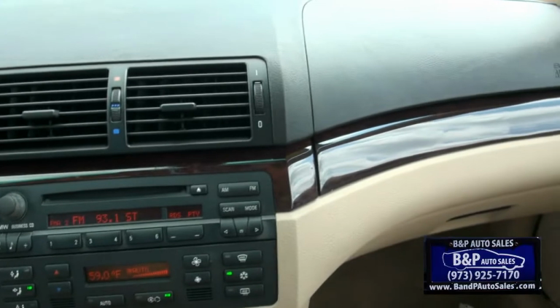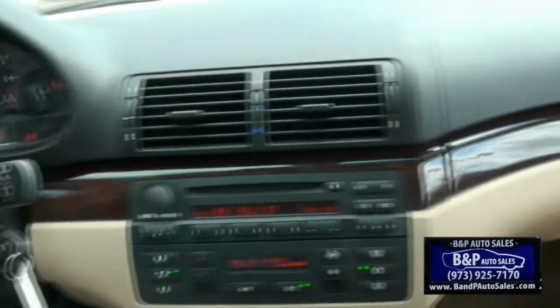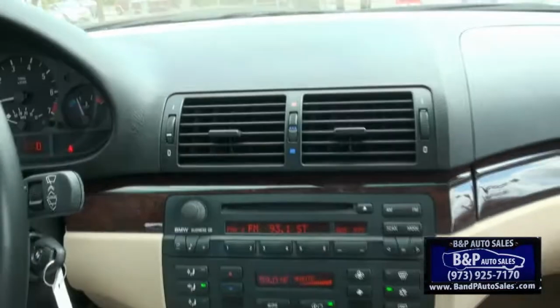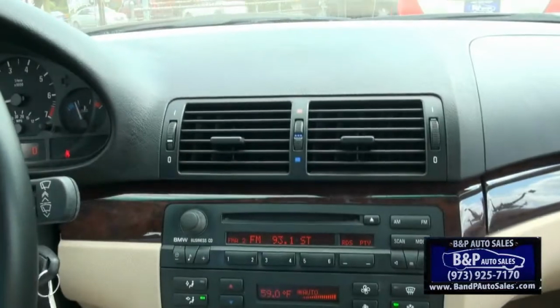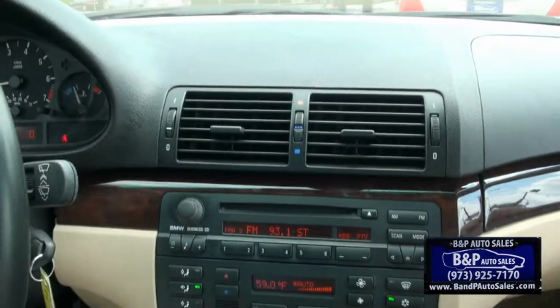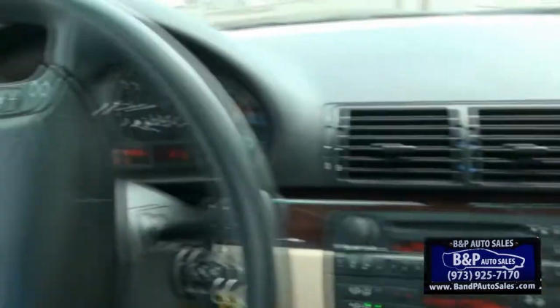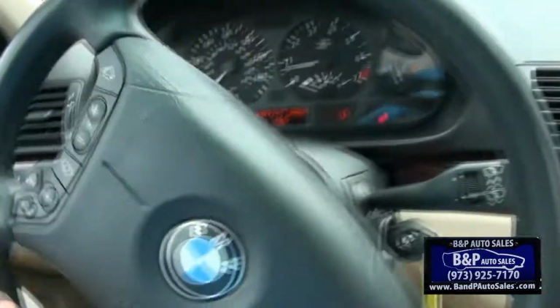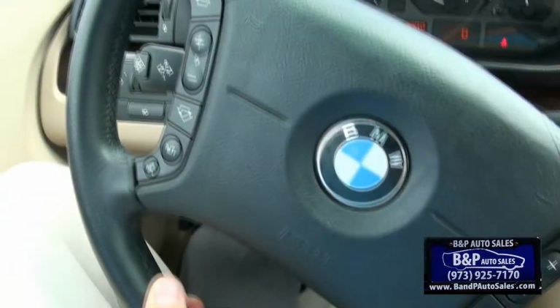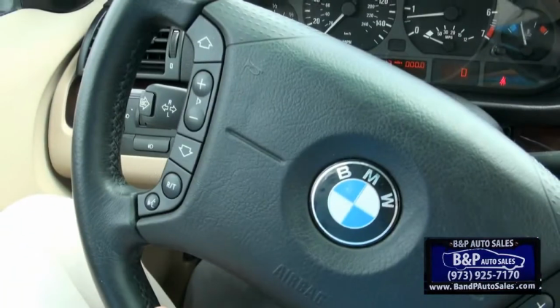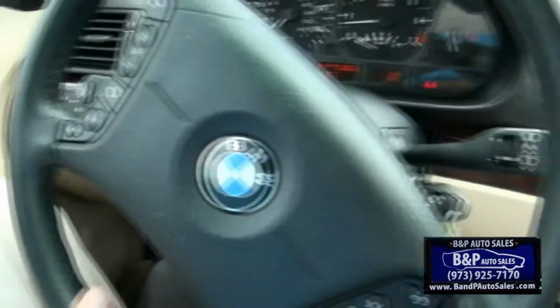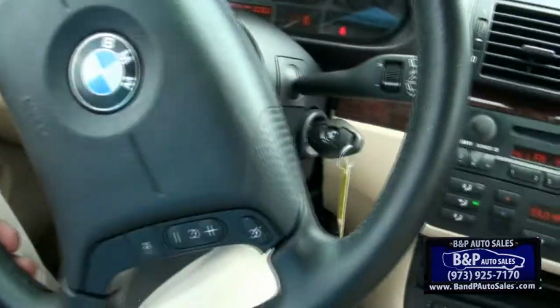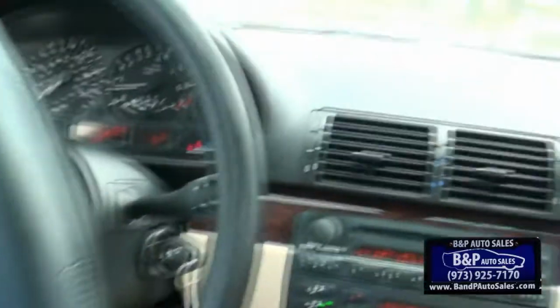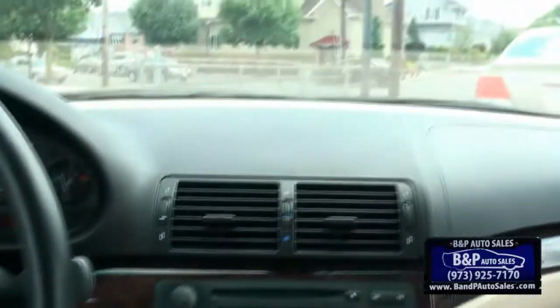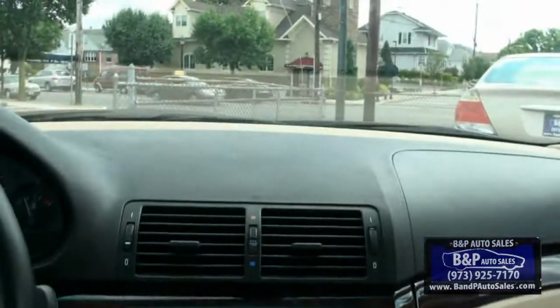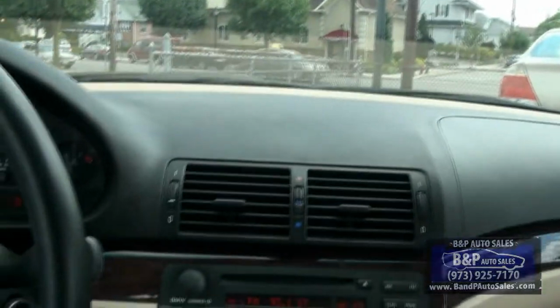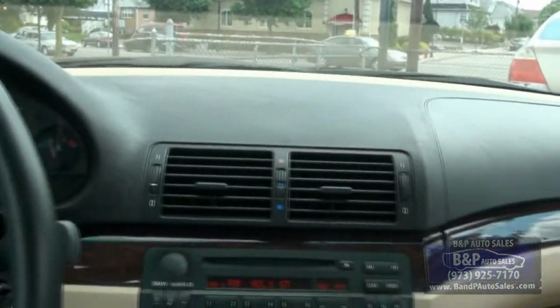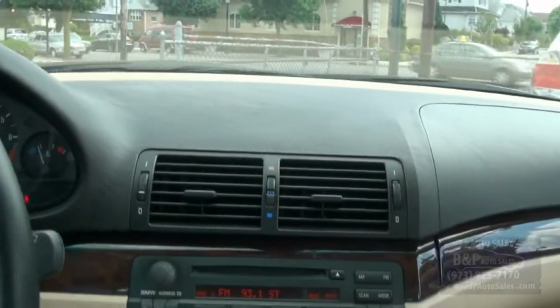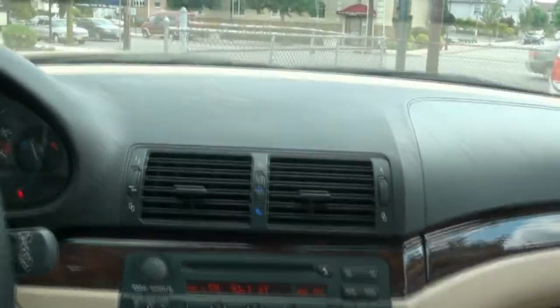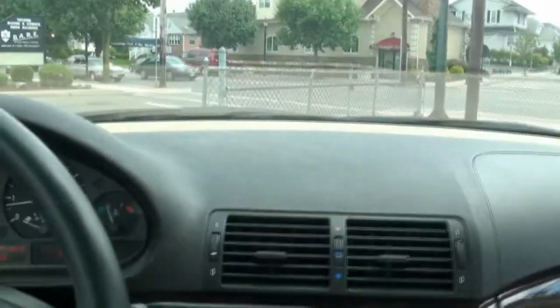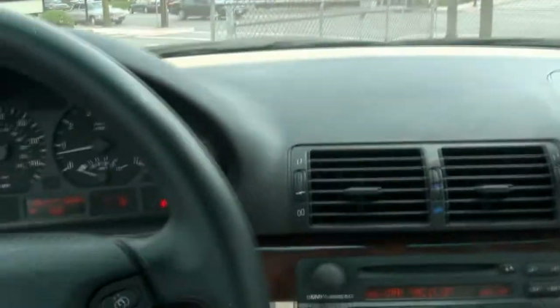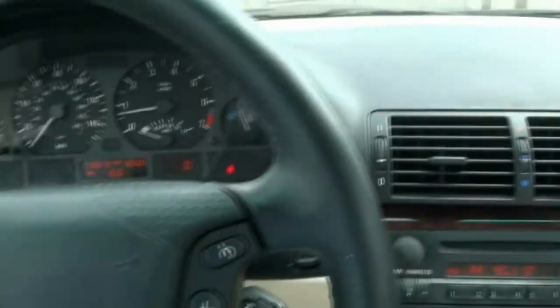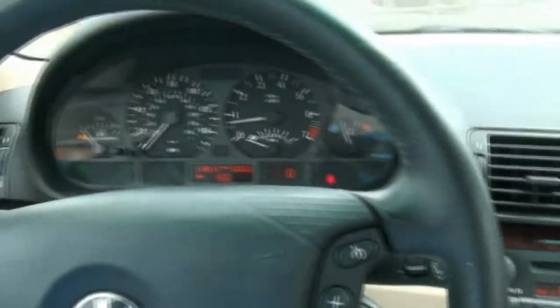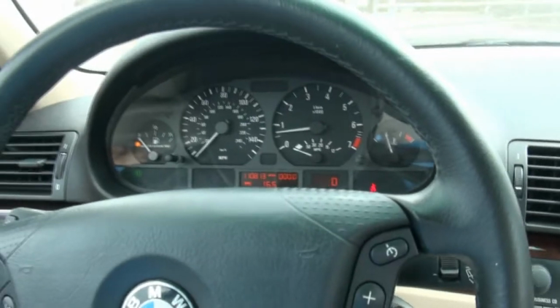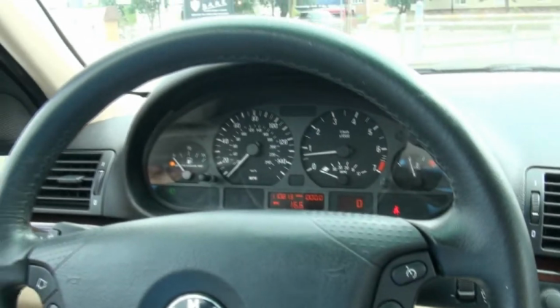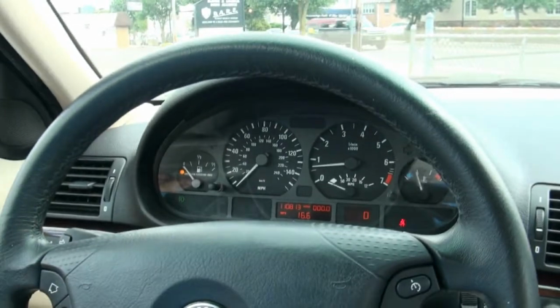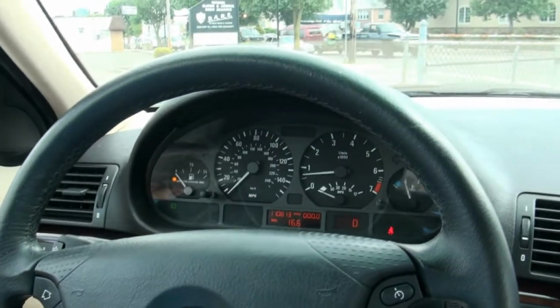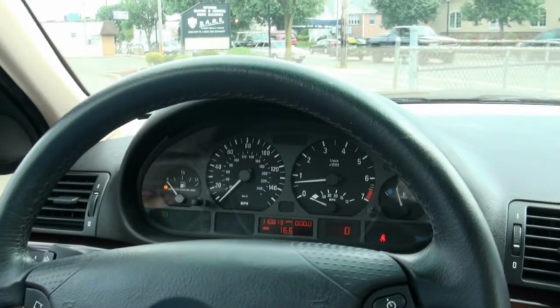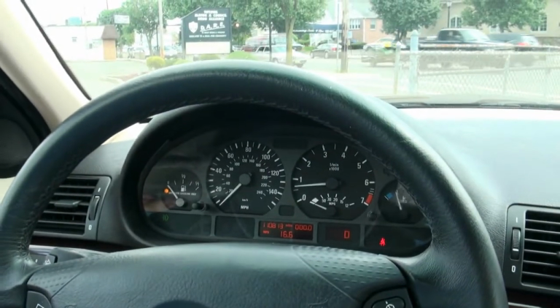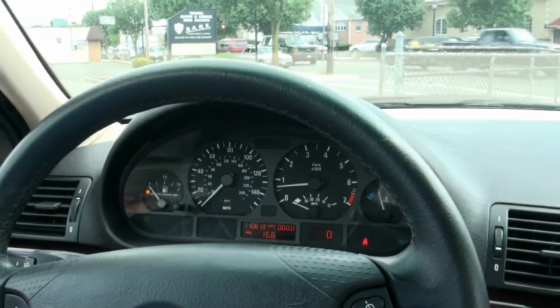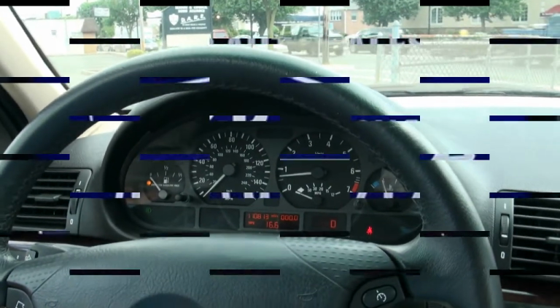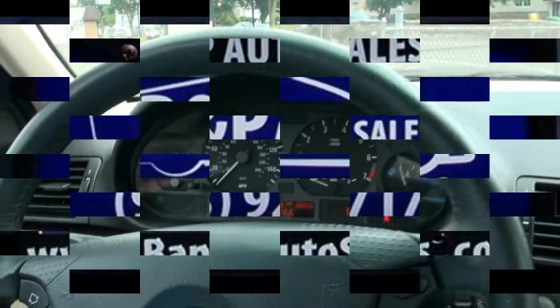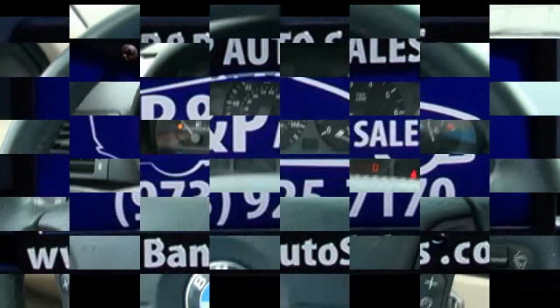I always like that about BMW — they give you that capability. Steering wheel controls for your audio and cruise control as well. If you need more info, call us here at BMP Auto Sales, we'll be happy to help: 973-925-7170.